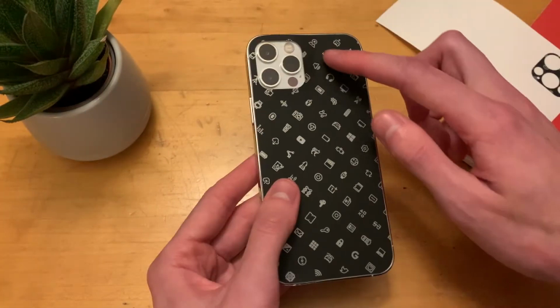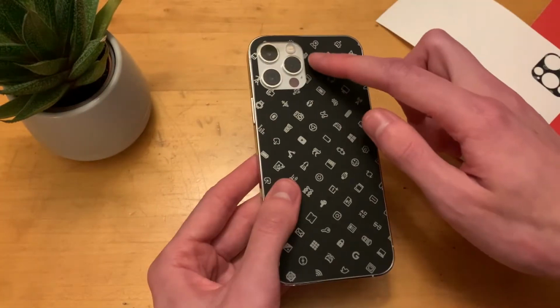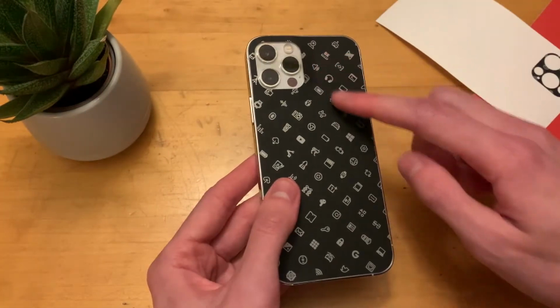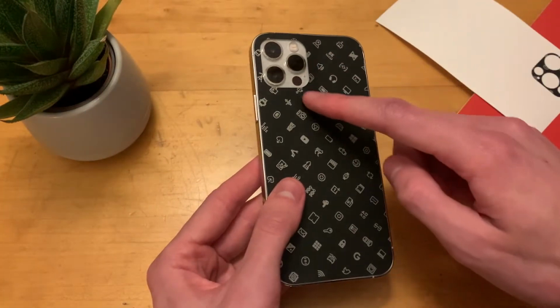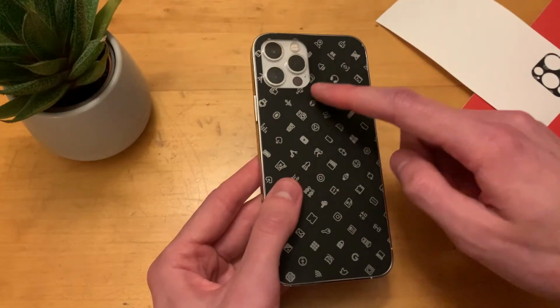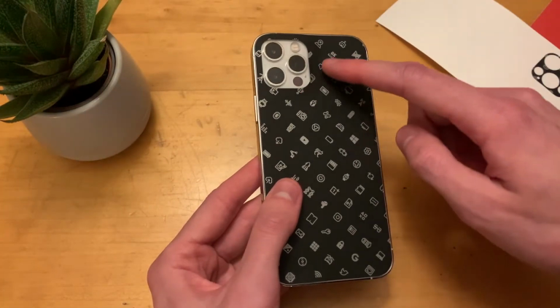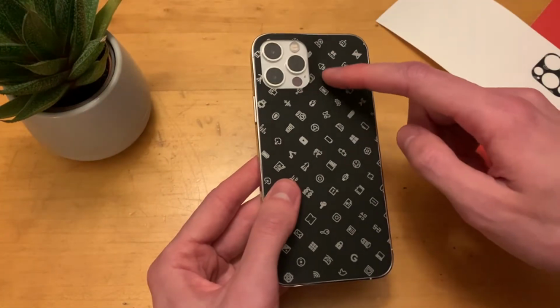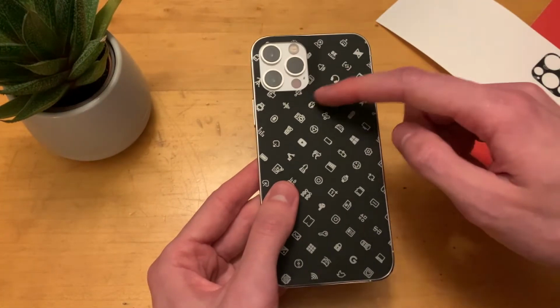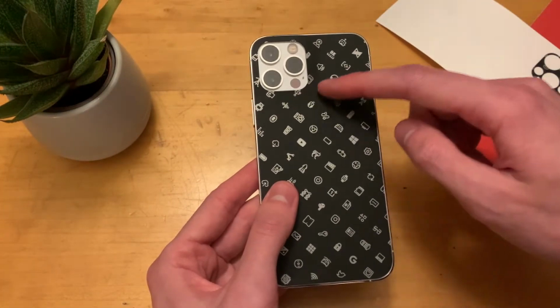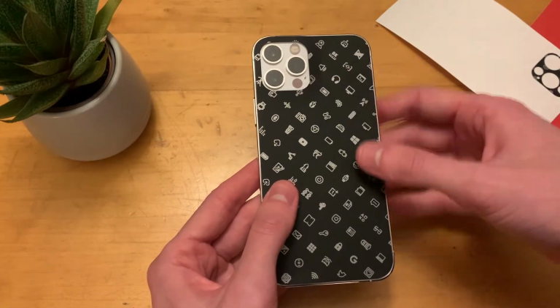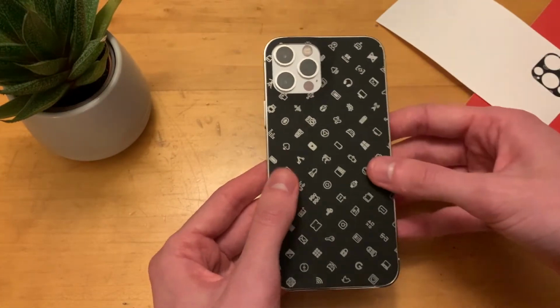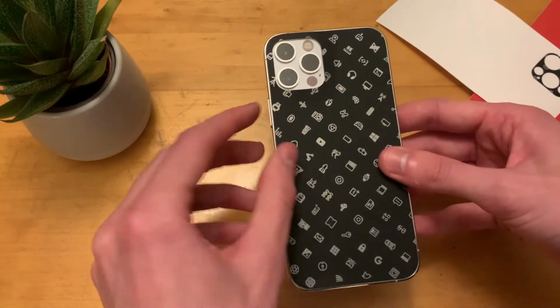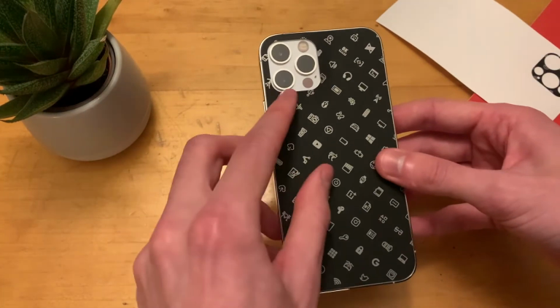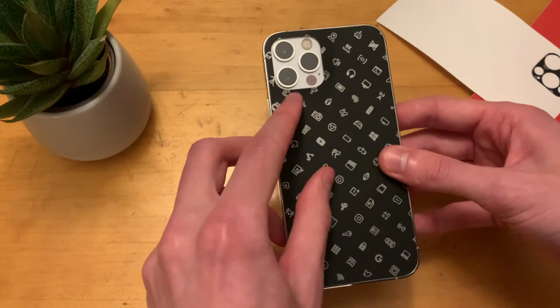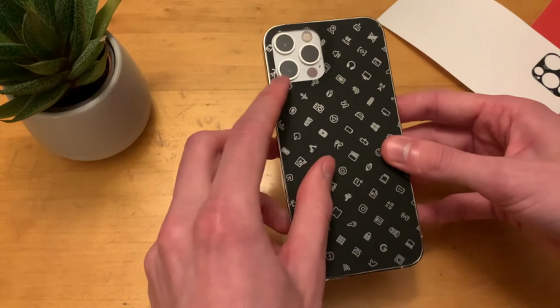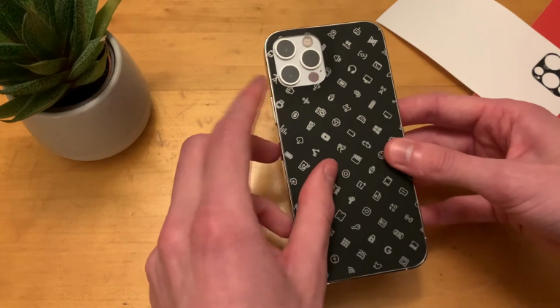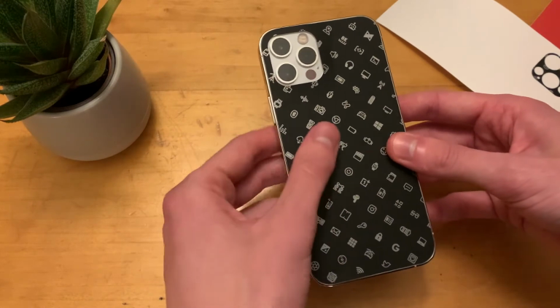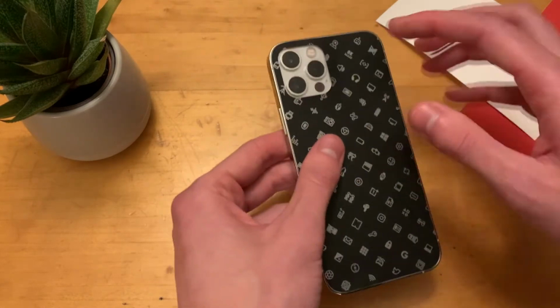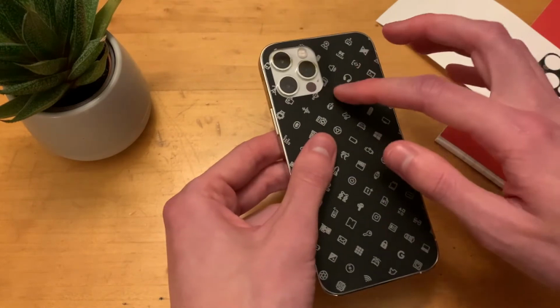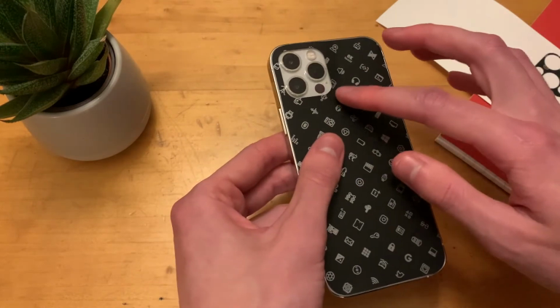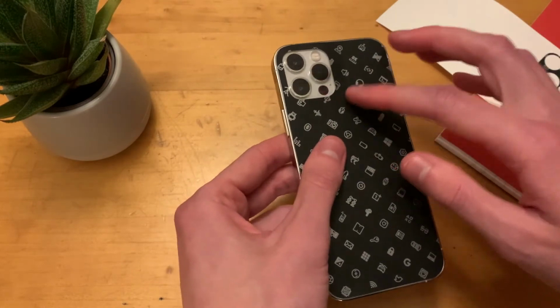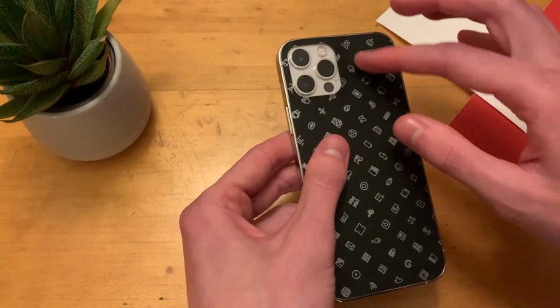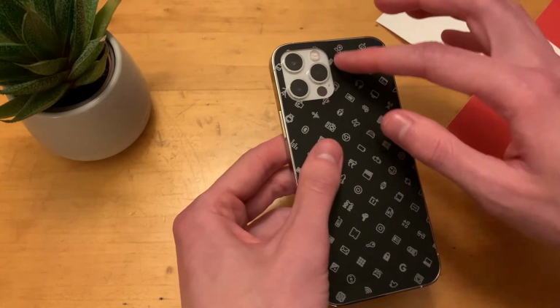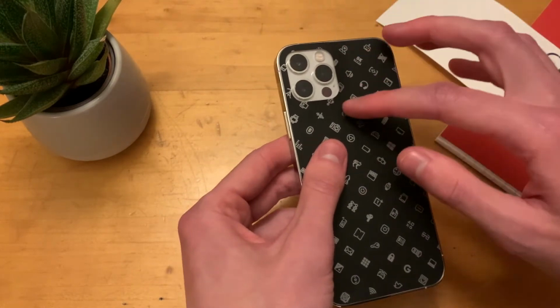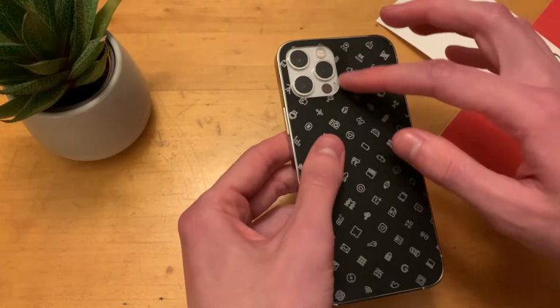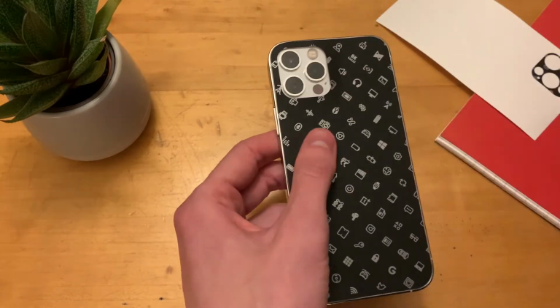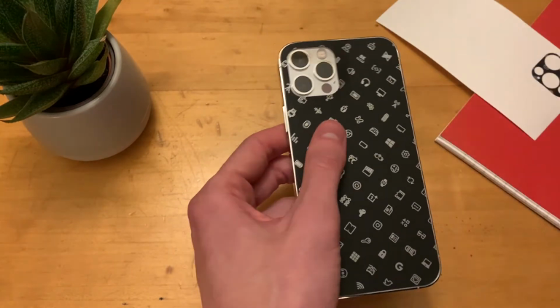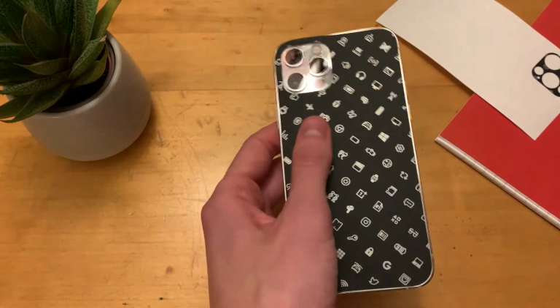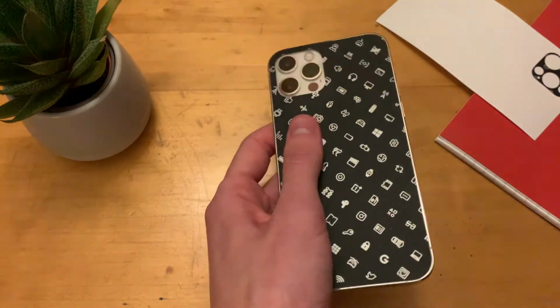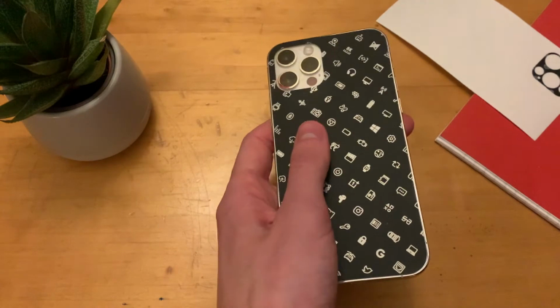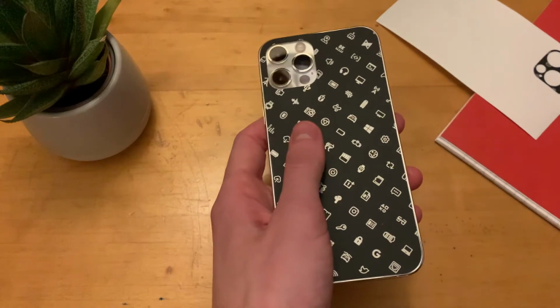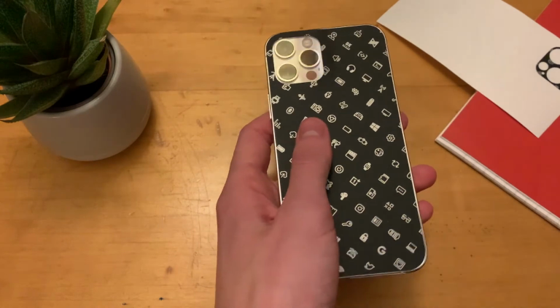Use a hairdryer or heat gun to go around the camera area. You just need to heat it up to soften the adhesive and the film so it lays flat.